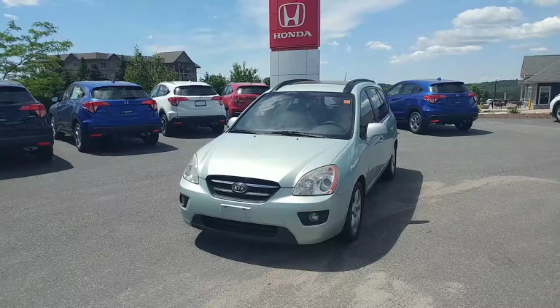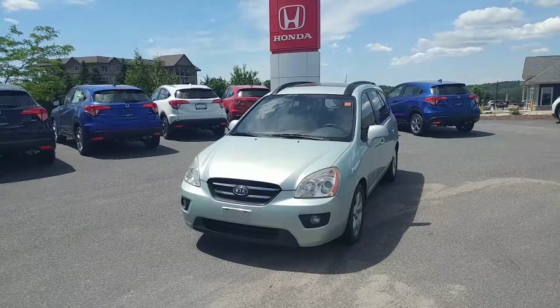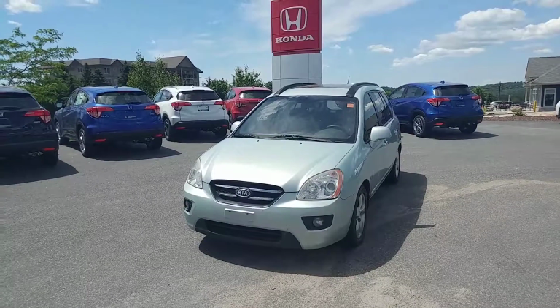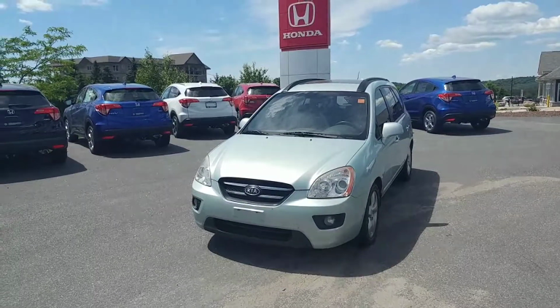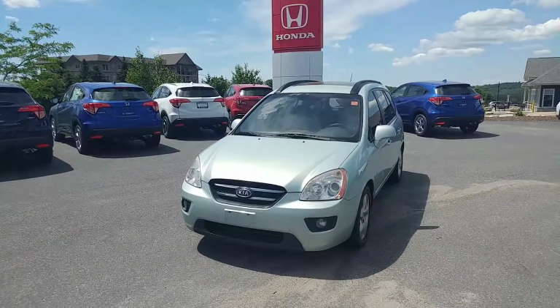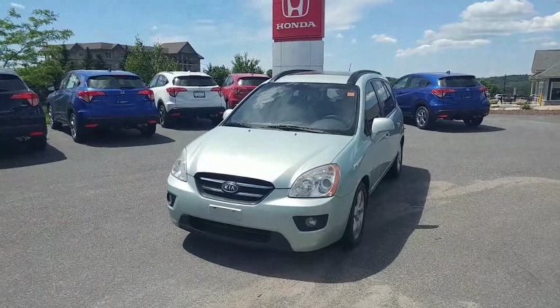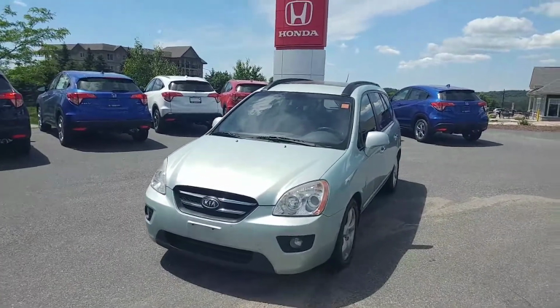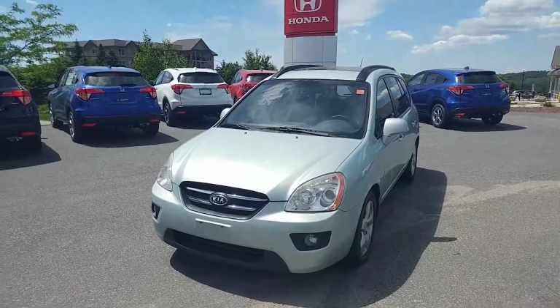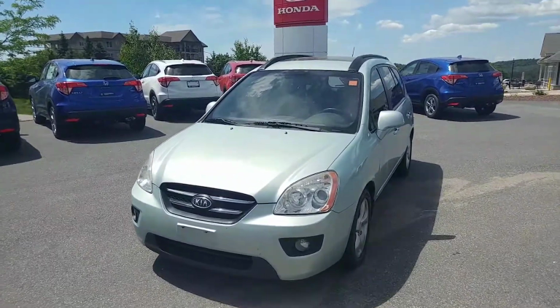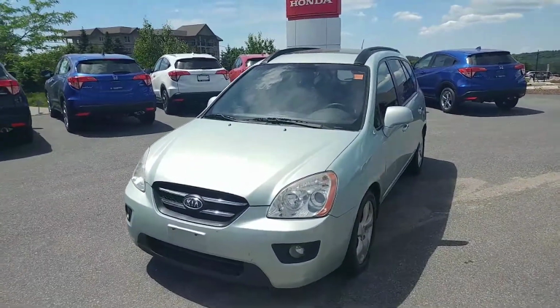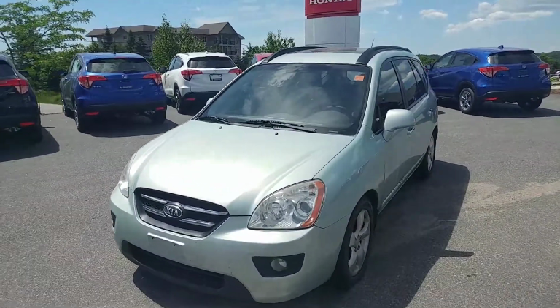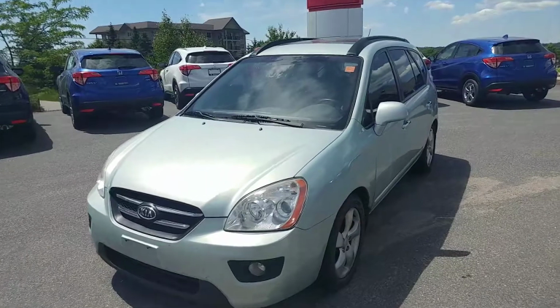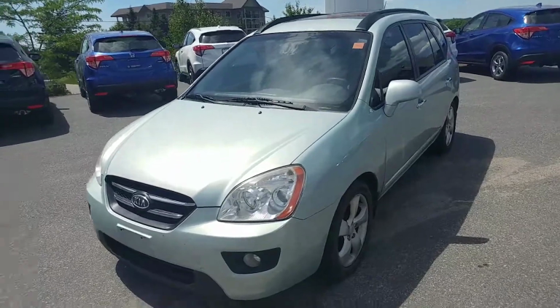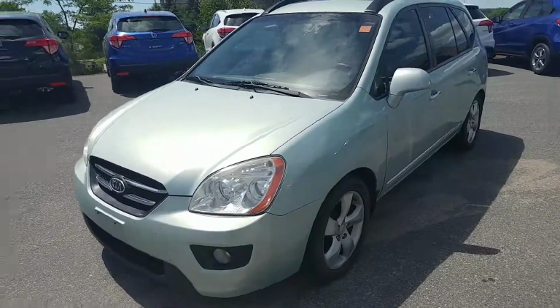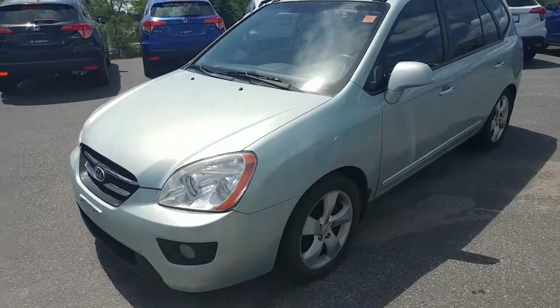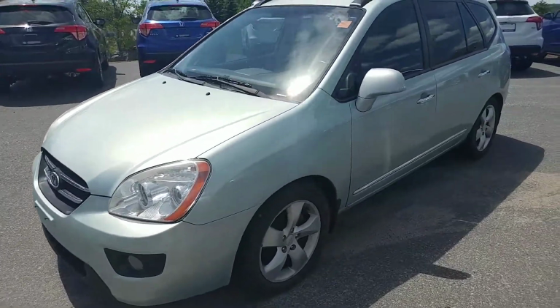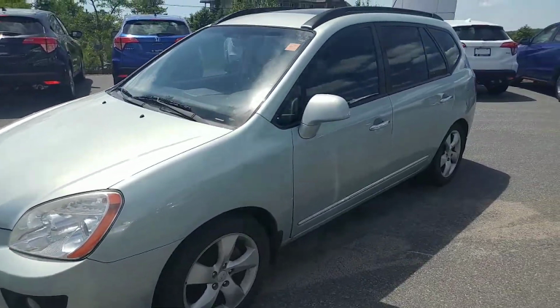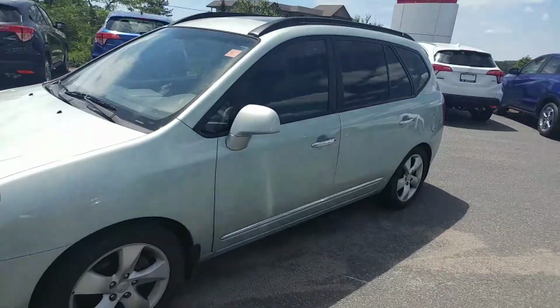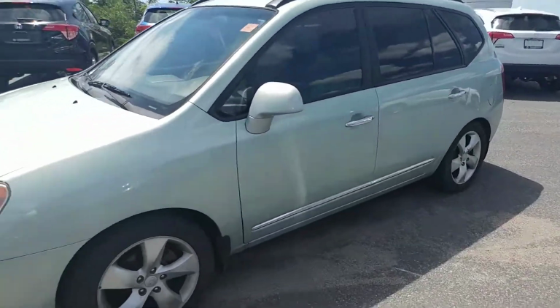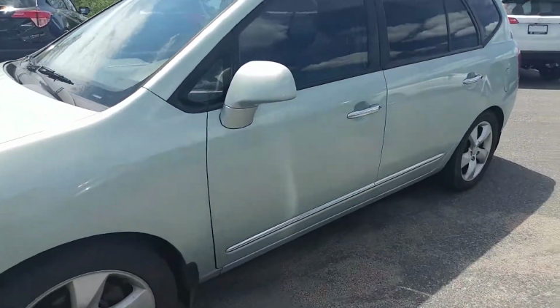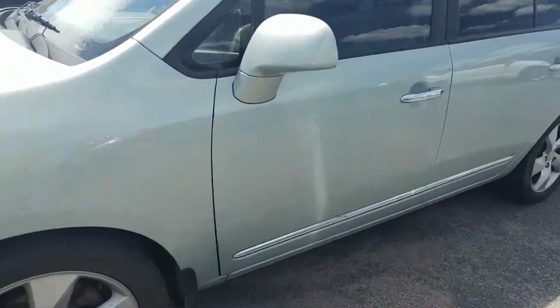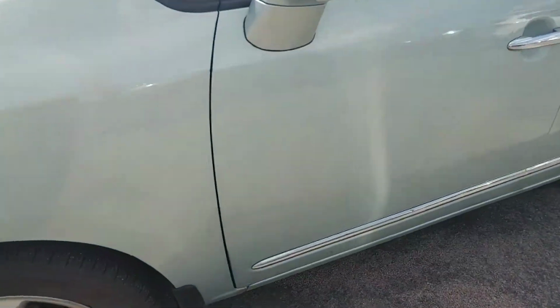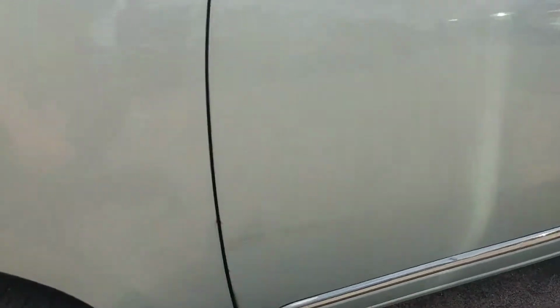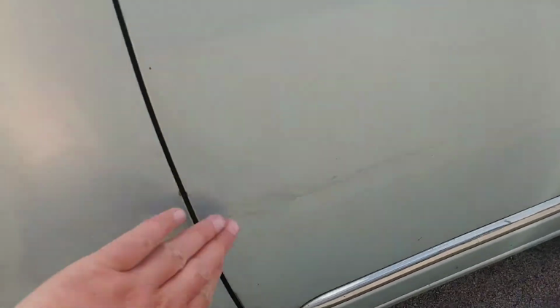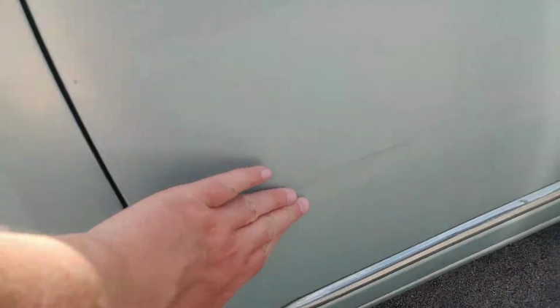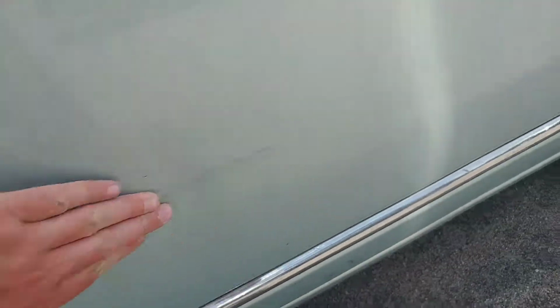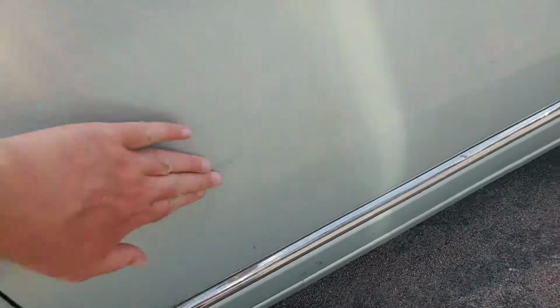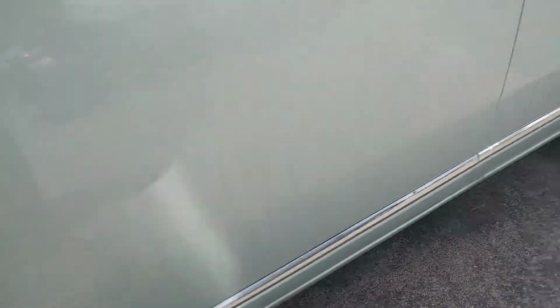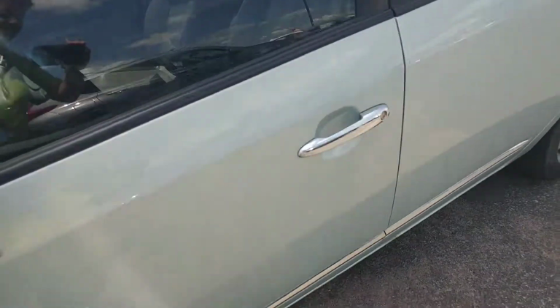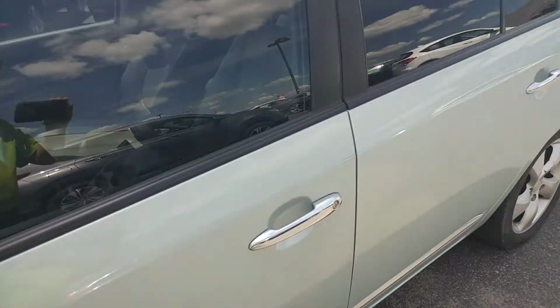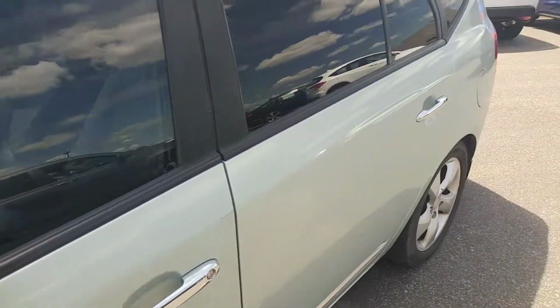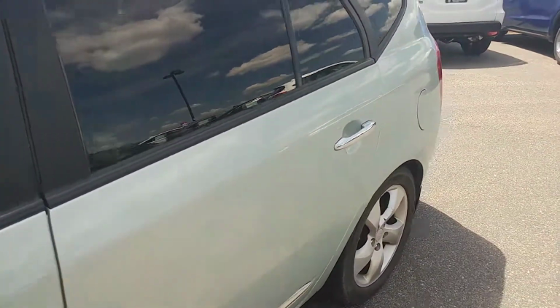Hey, Christy Darwin here from Huntsville Honda. Here's that 2008 Kia Rondo I was talking about — it's actually in phenomenal shape. I did notice a scrape right here, however it's not too bad, and I don't see any rusting on the vehicle.